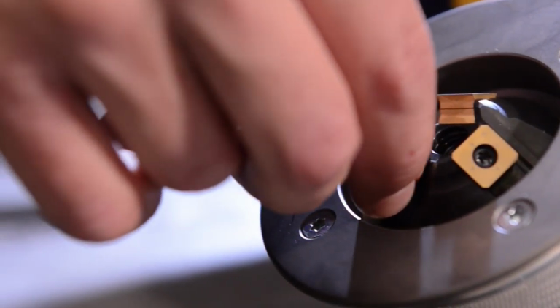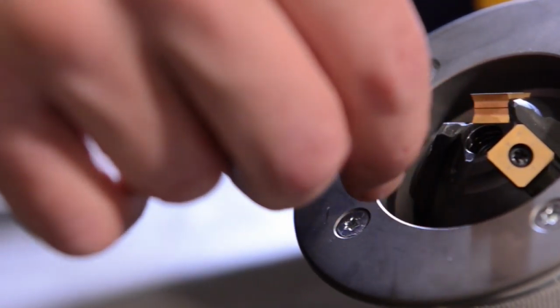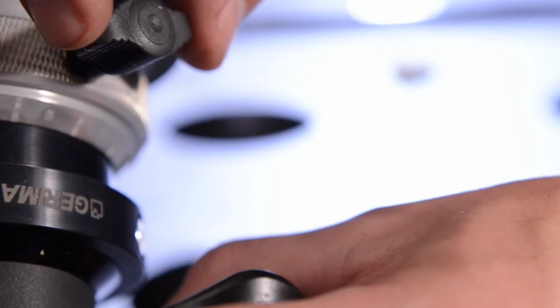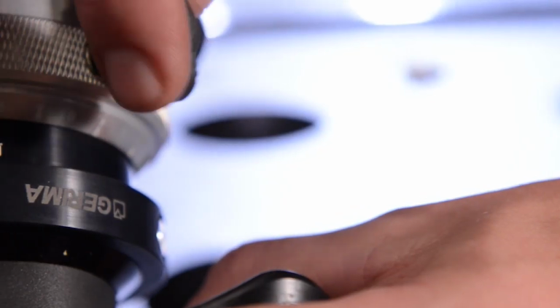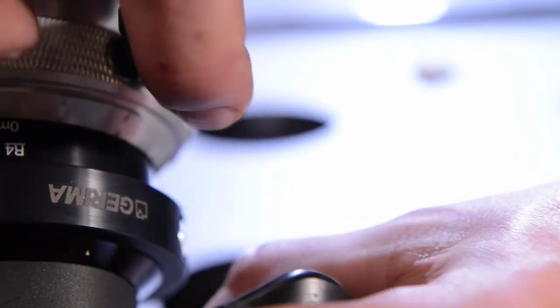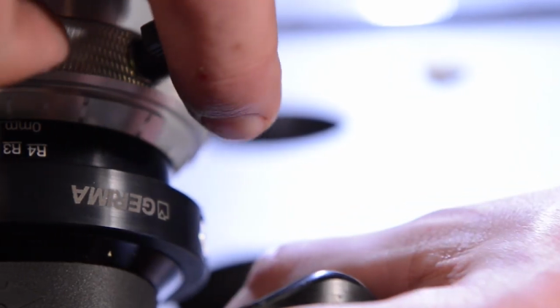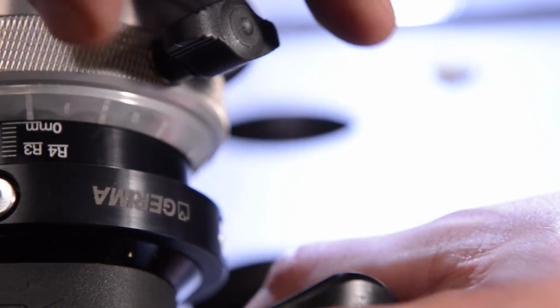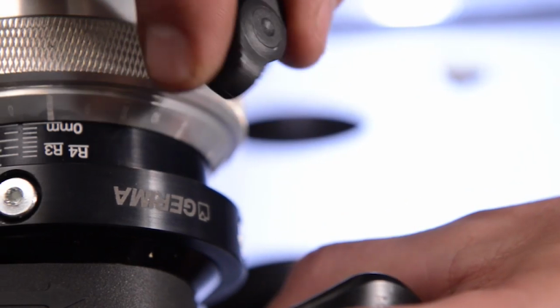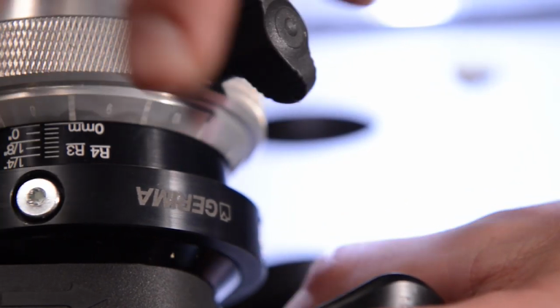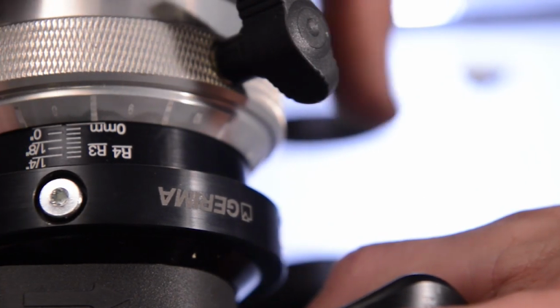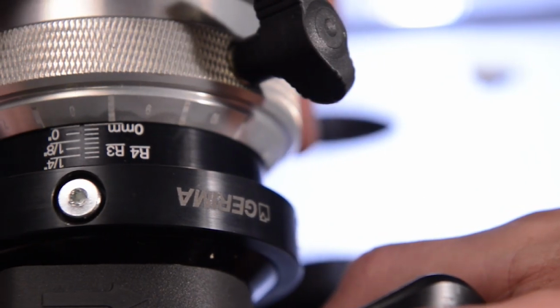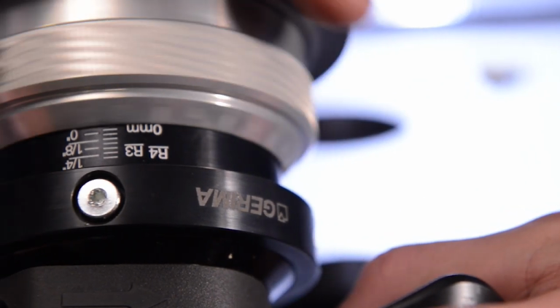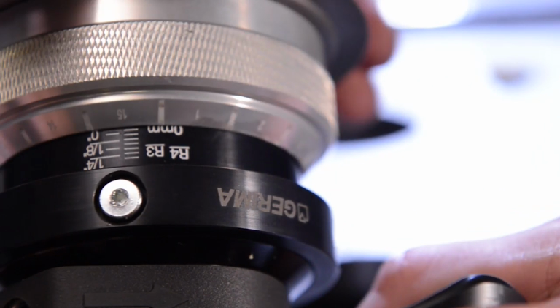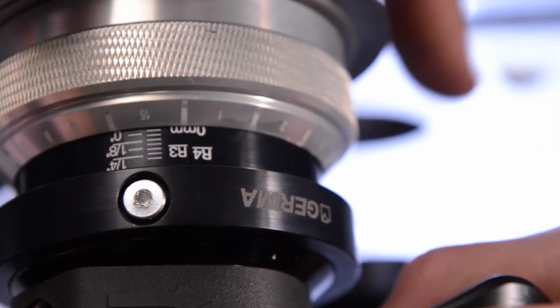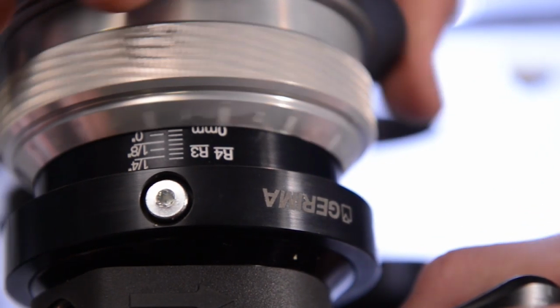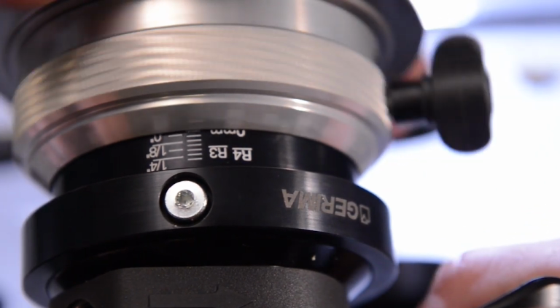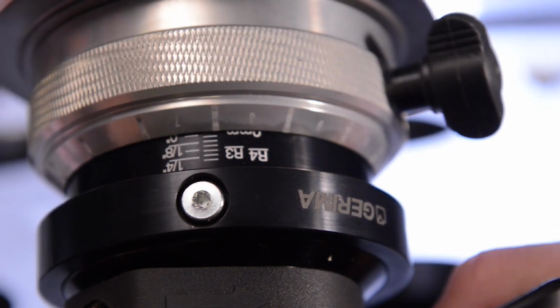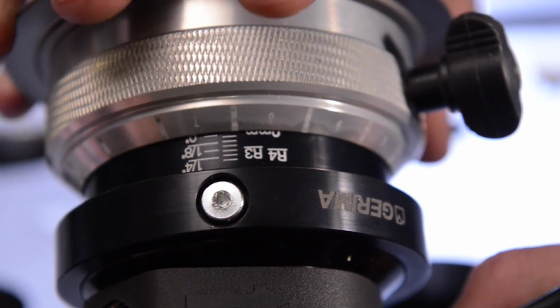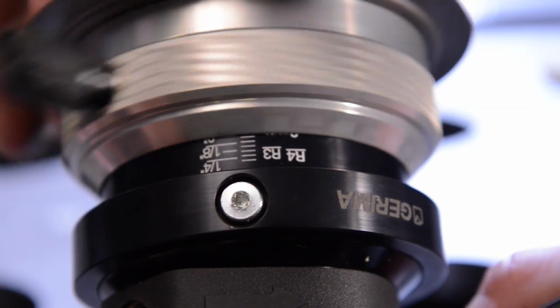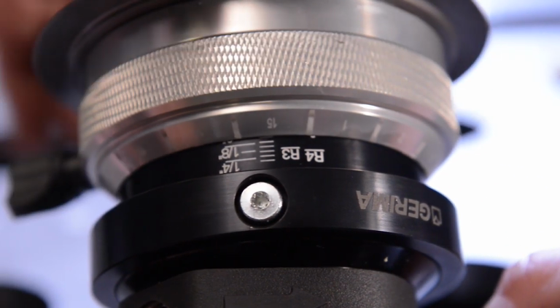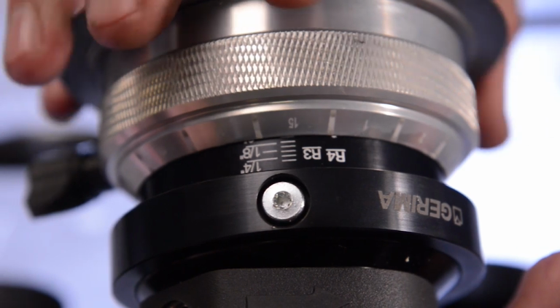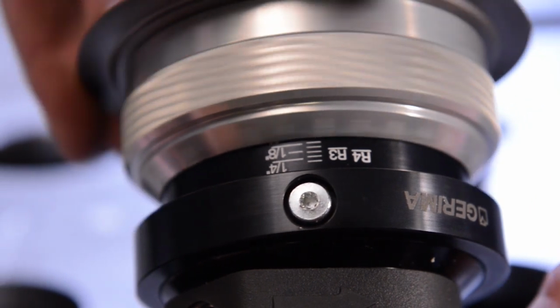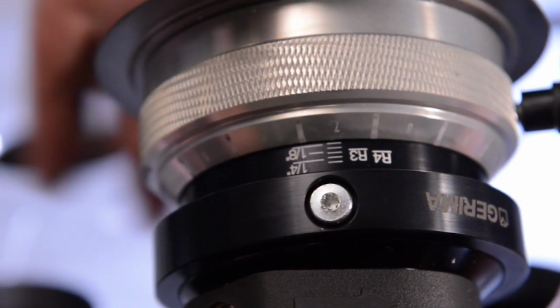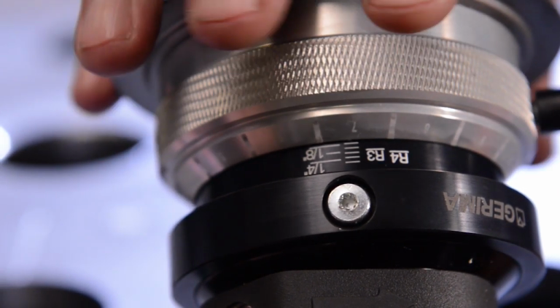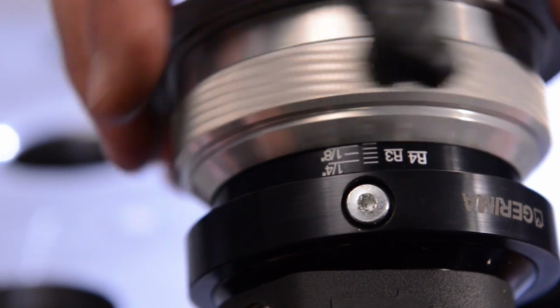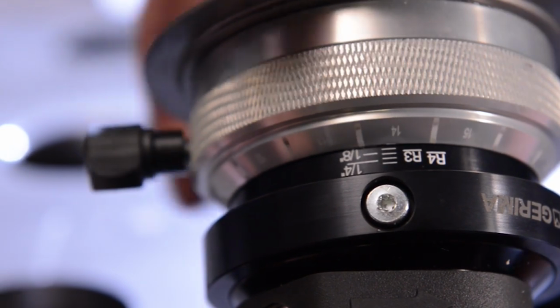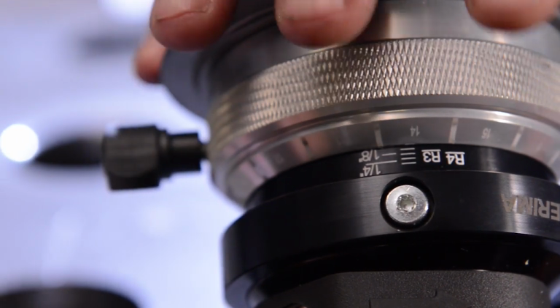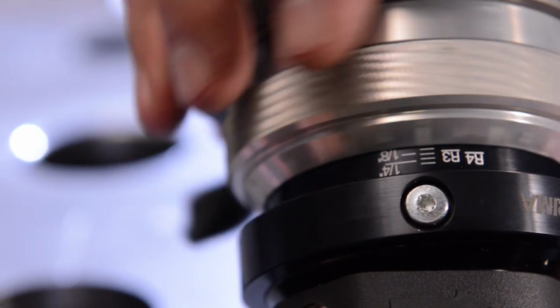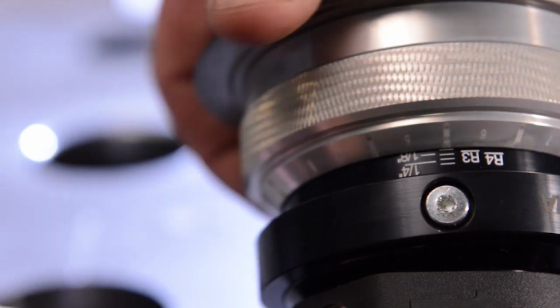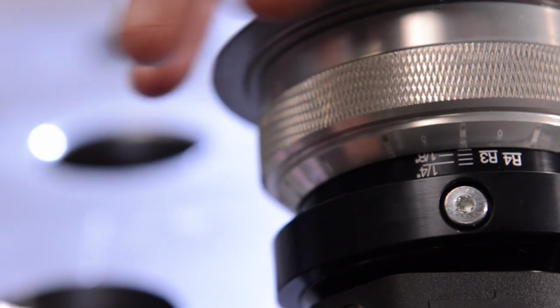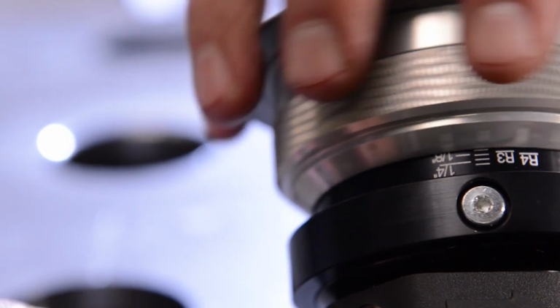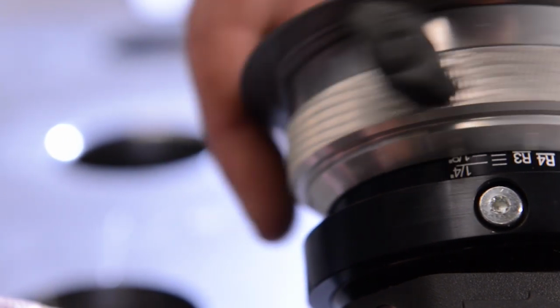To change depth, just loosen the lock screw and rotate the base plate to the desired depth. The LSB38 cuts bevels up to 8mm.